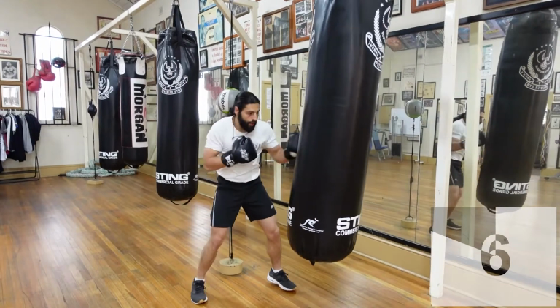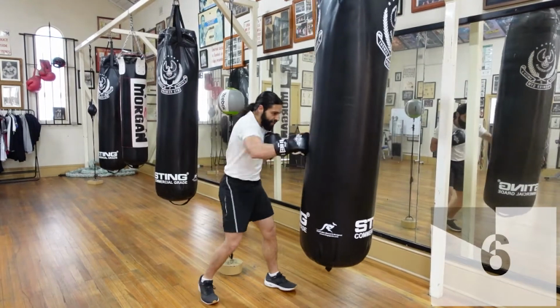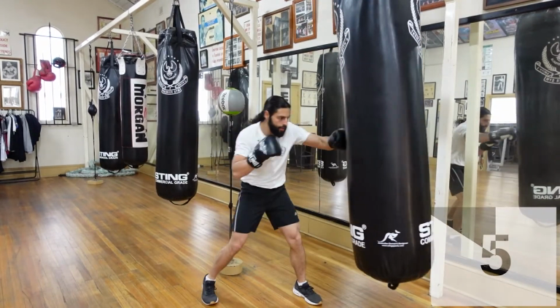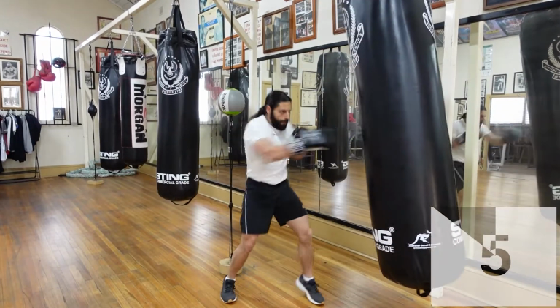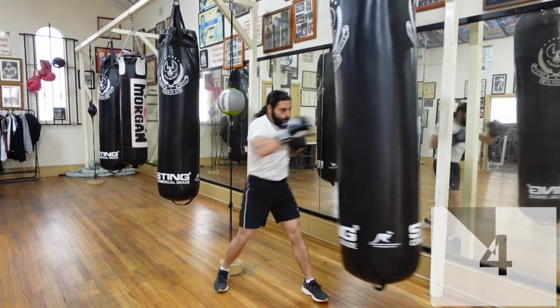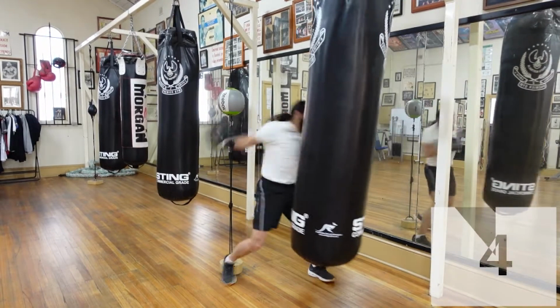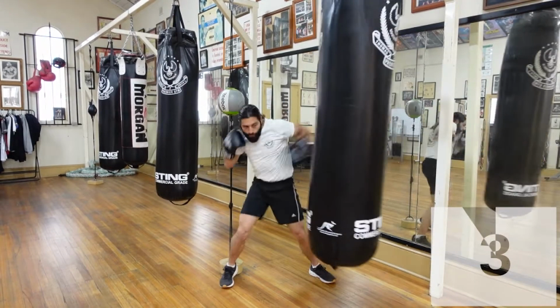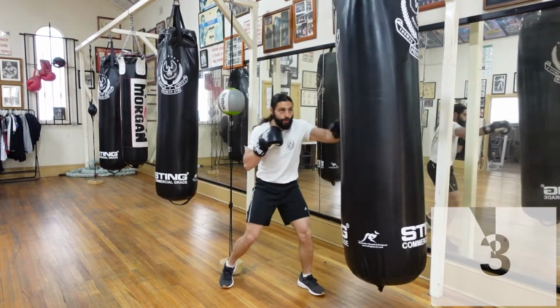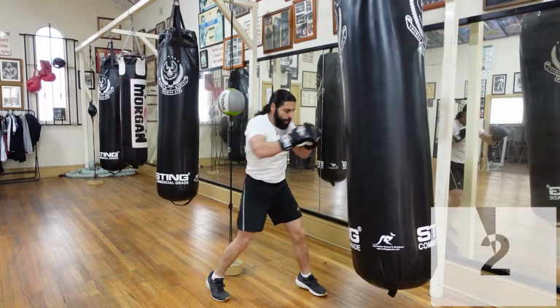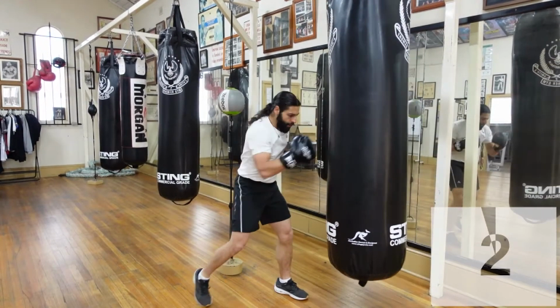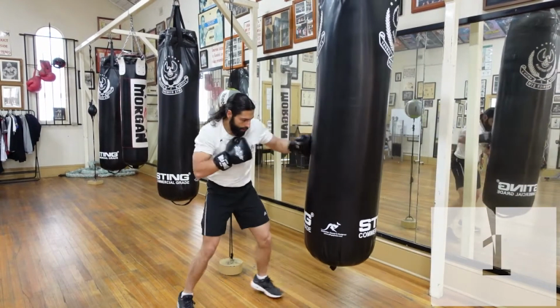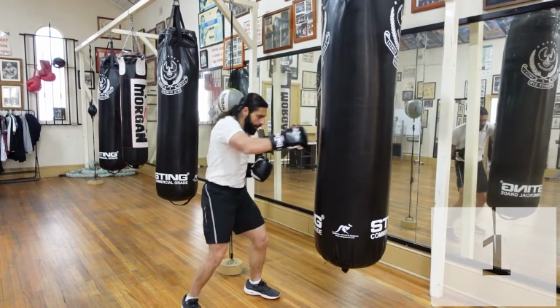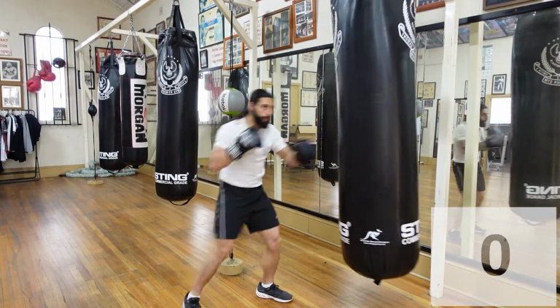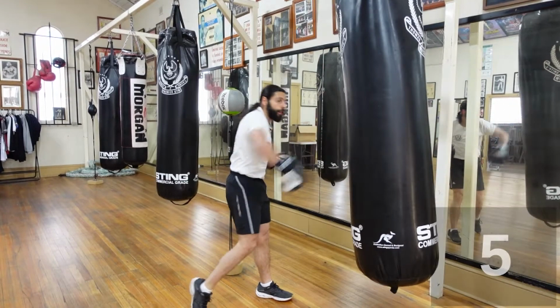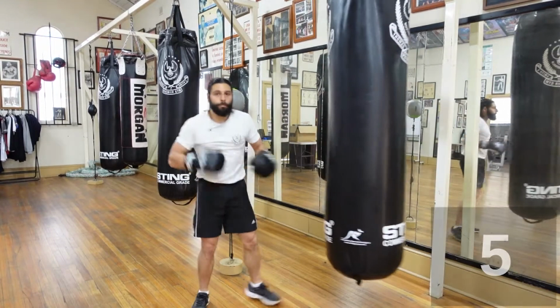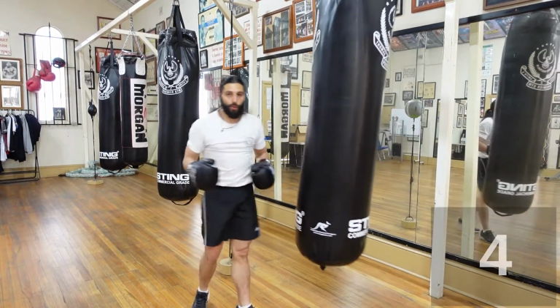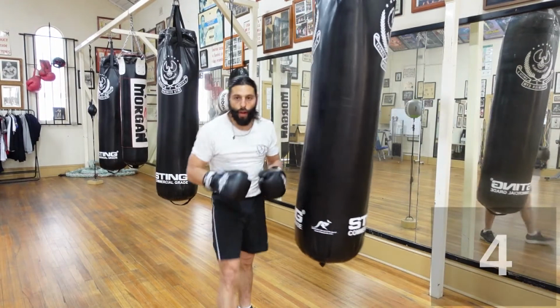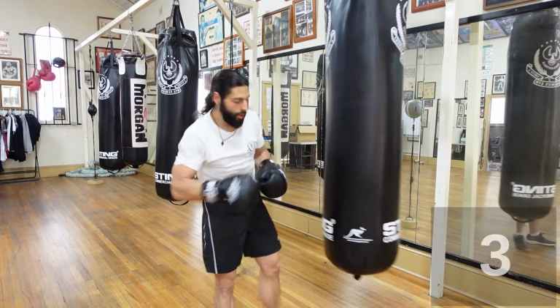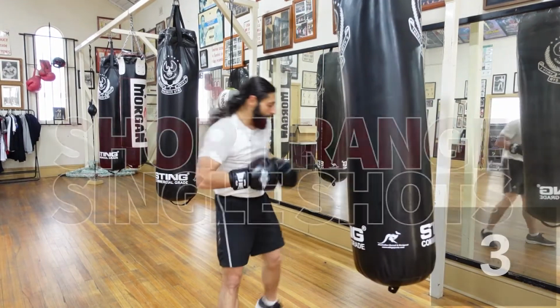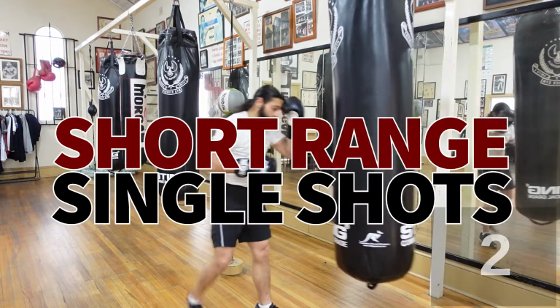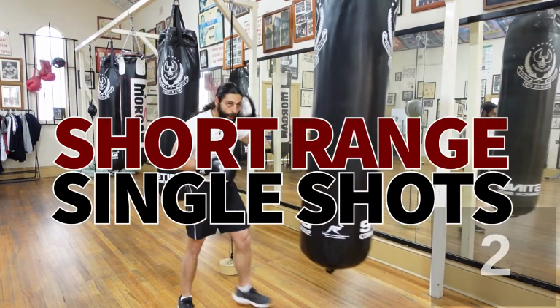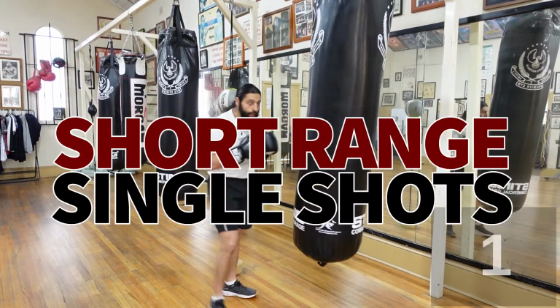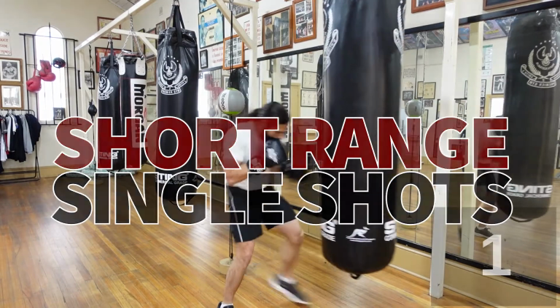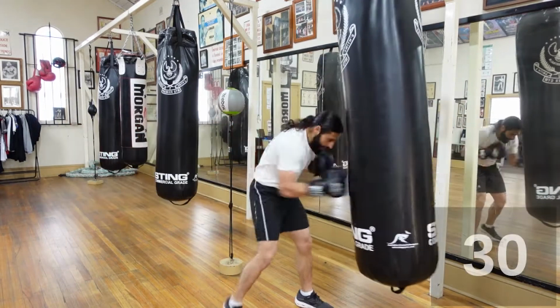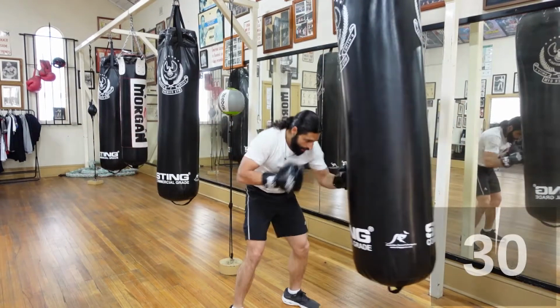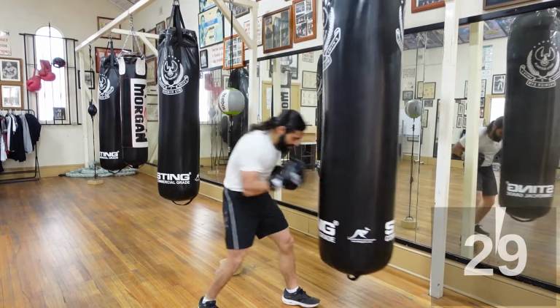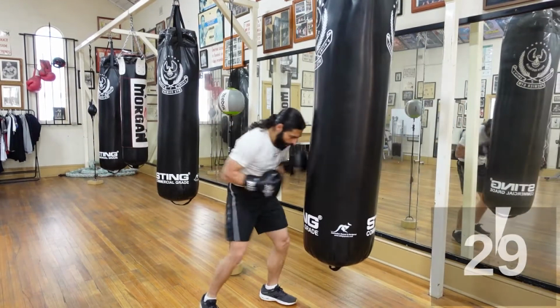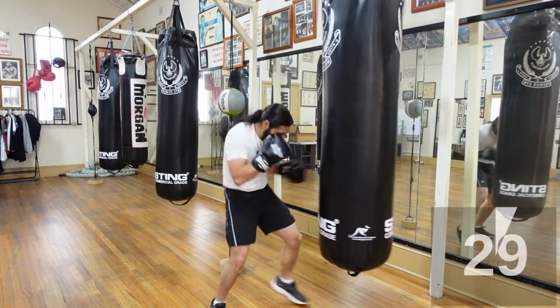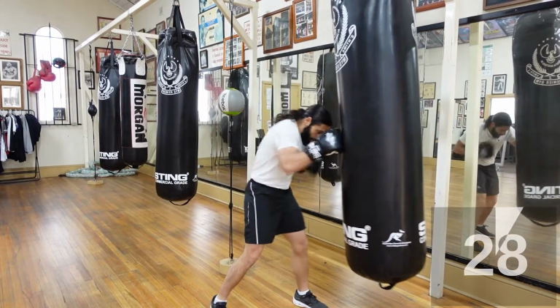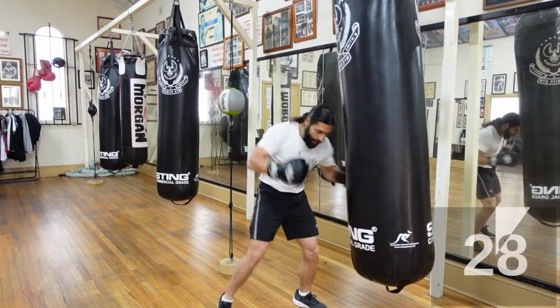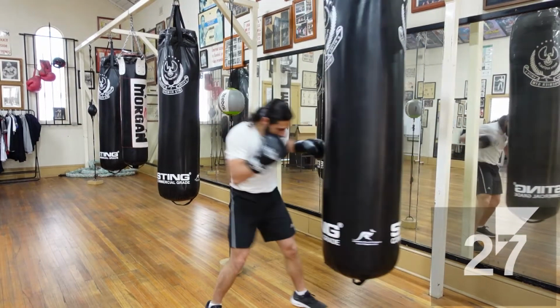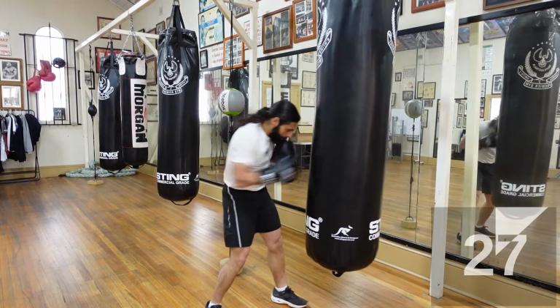5 seconds — 3, 2, 1 — next one, short range. Nice and close to the bag, cruising. We're going to go single shots, cruising, head and body.